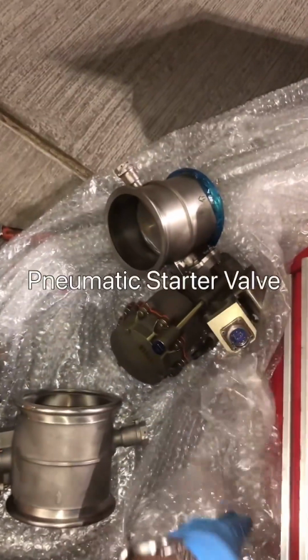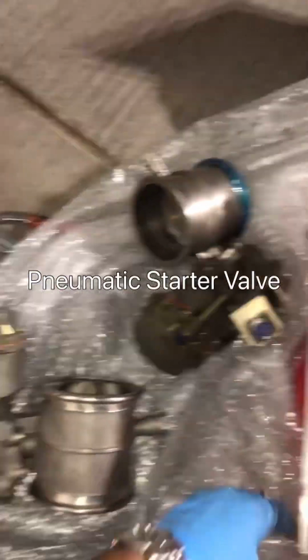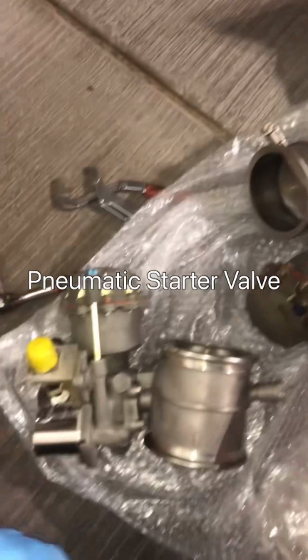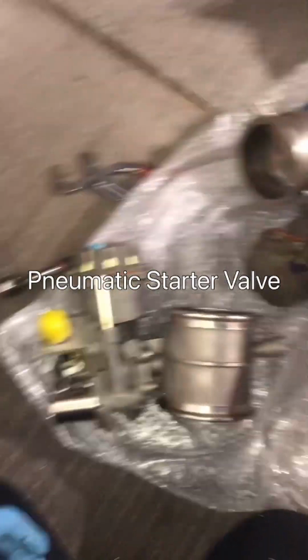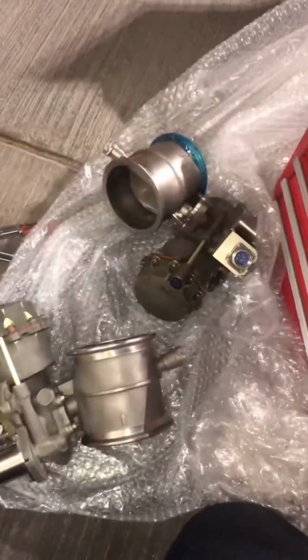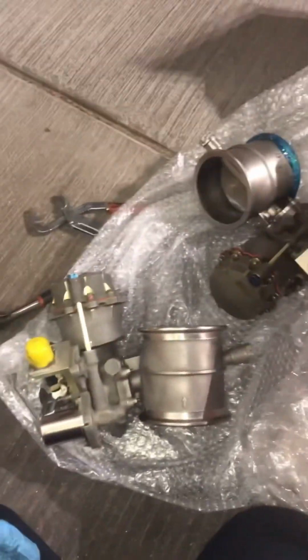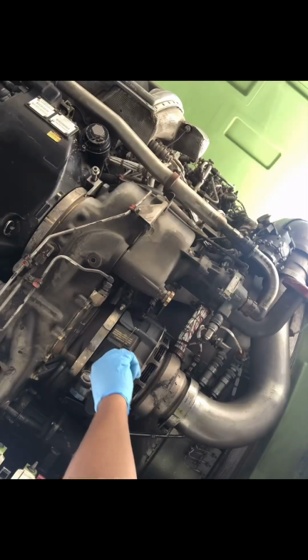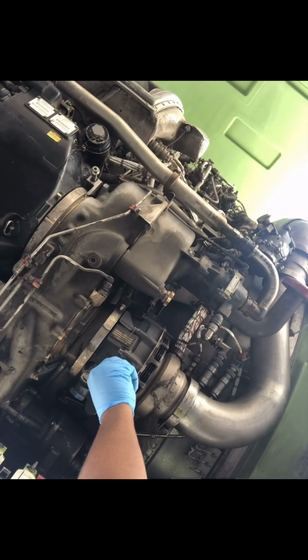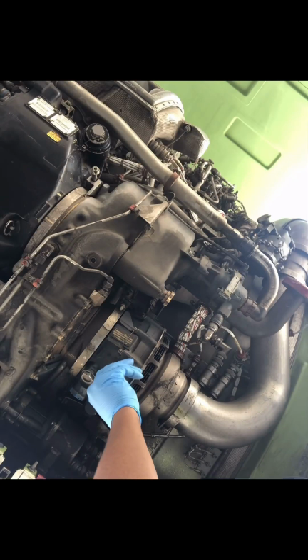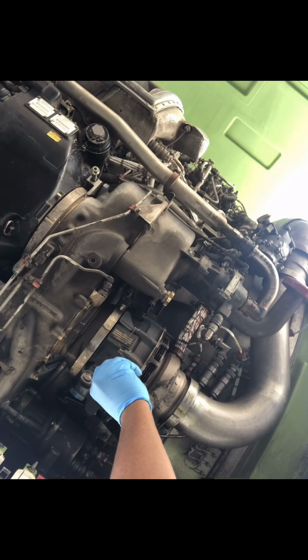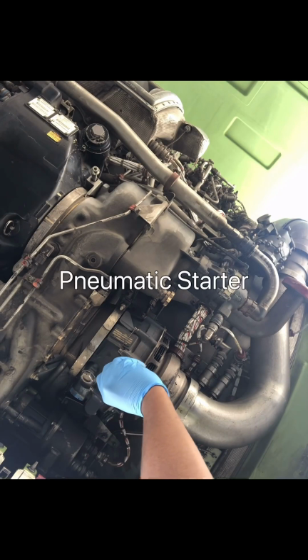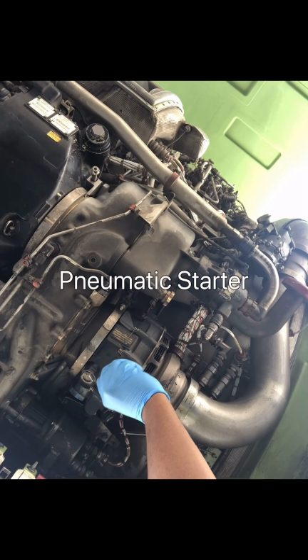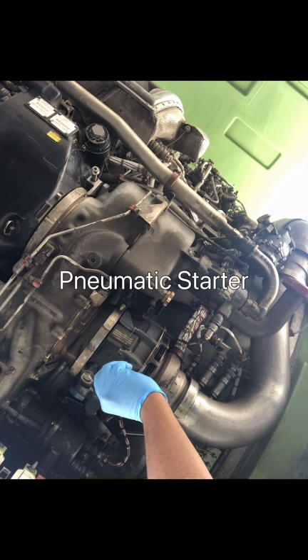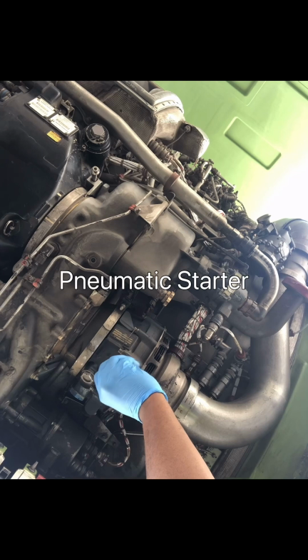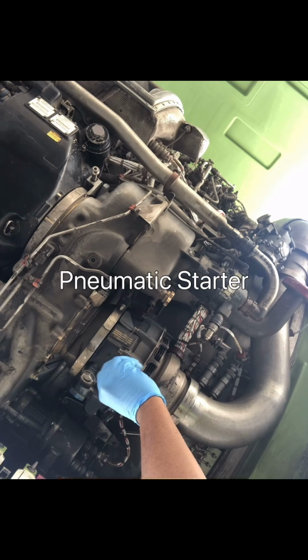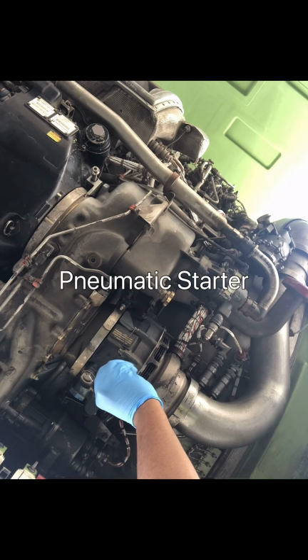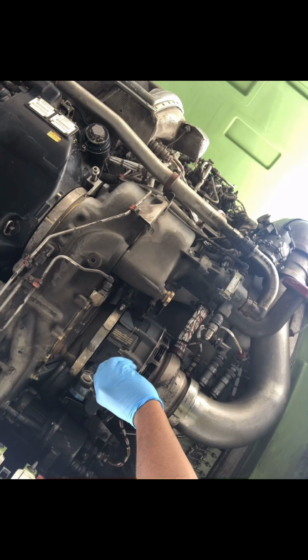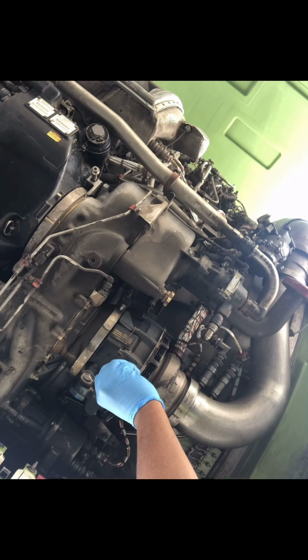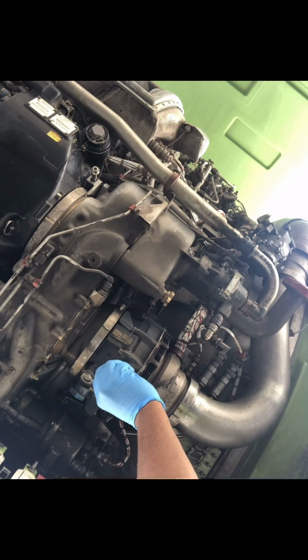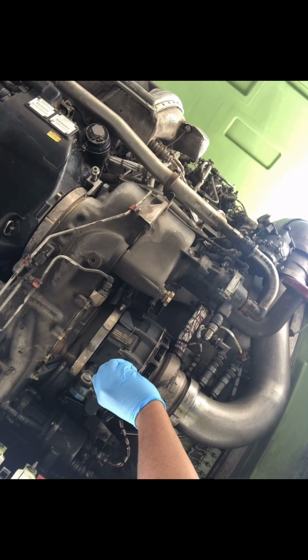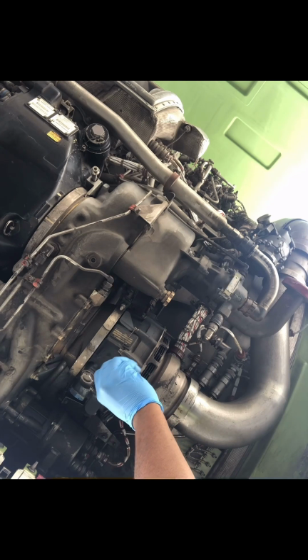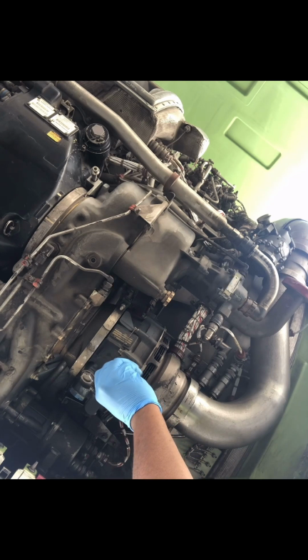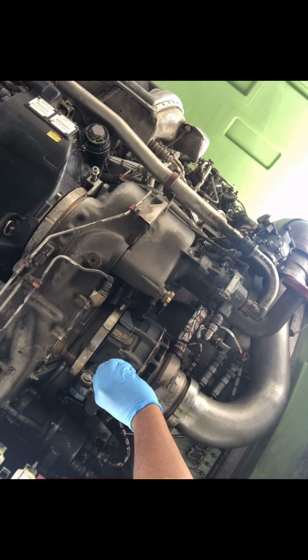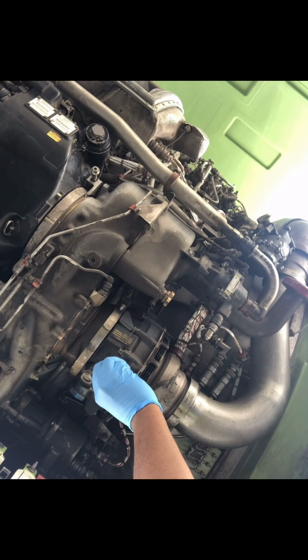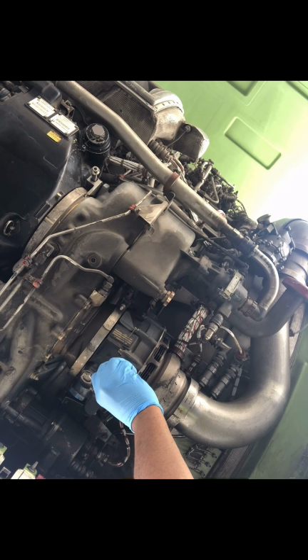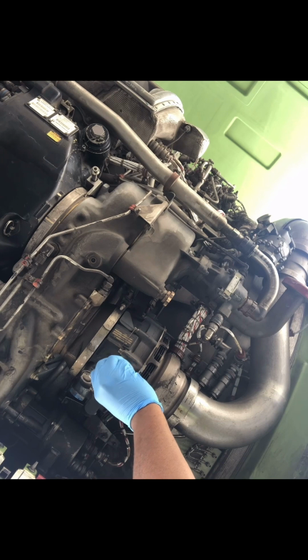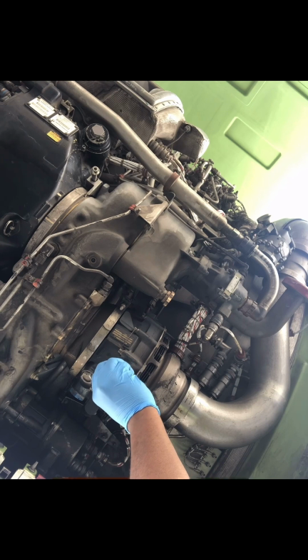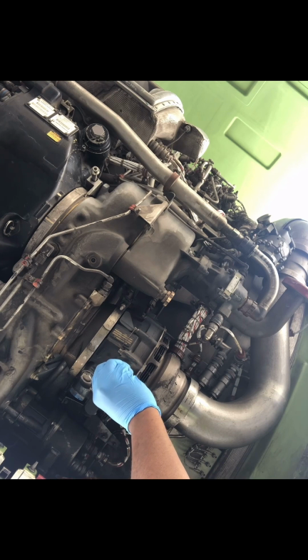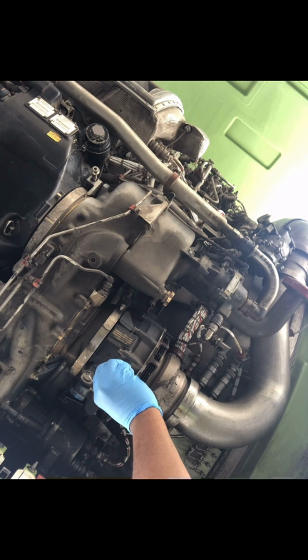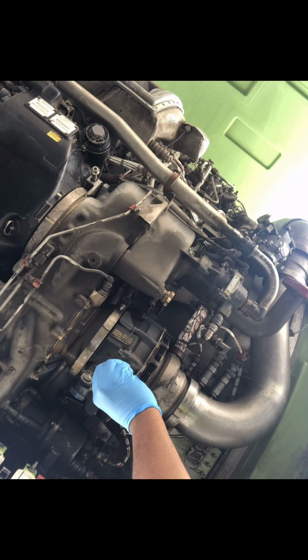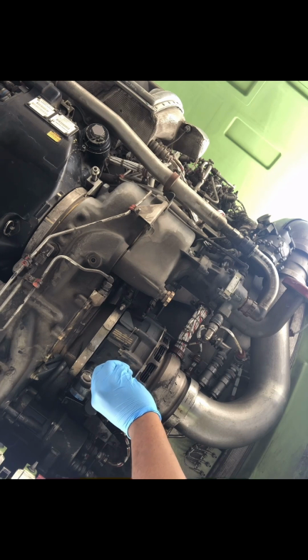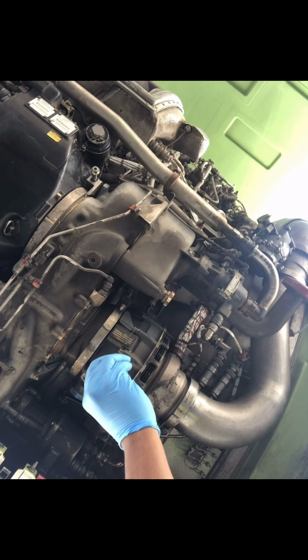Here we have the pneumatic start valve, and here we have the pneumatic starter — the one that drives the accessory gearbox to turn the engine. In this video, I'm doing some routine maintenance to inspect the magnetic chip detector to see the condition of the starter itself.